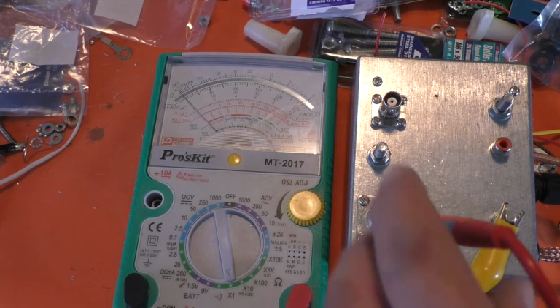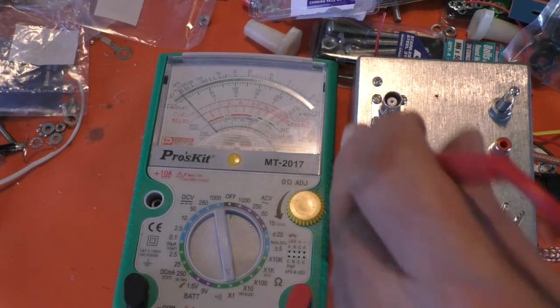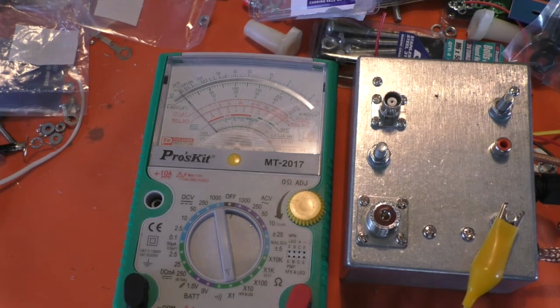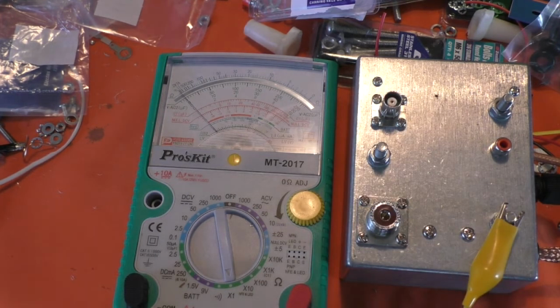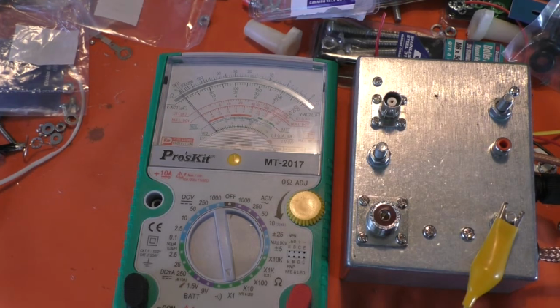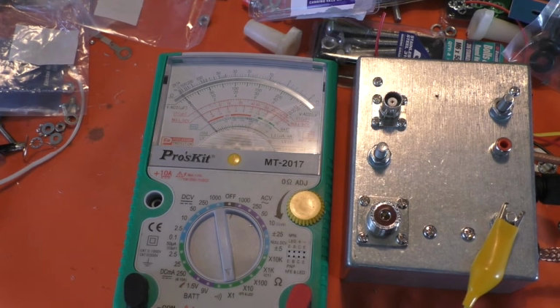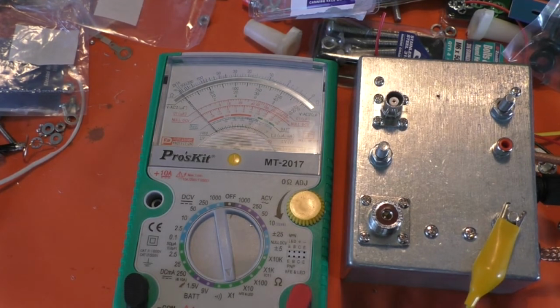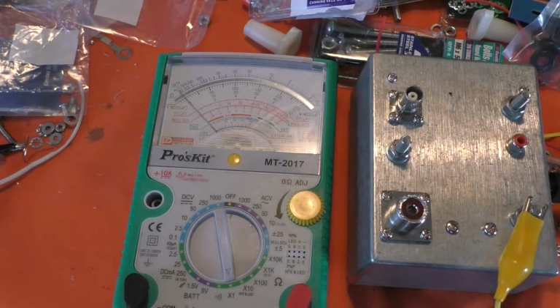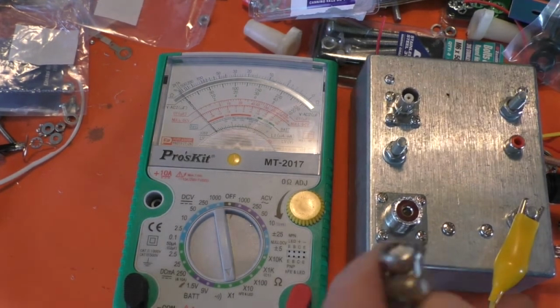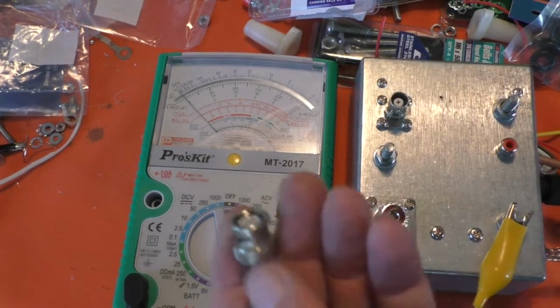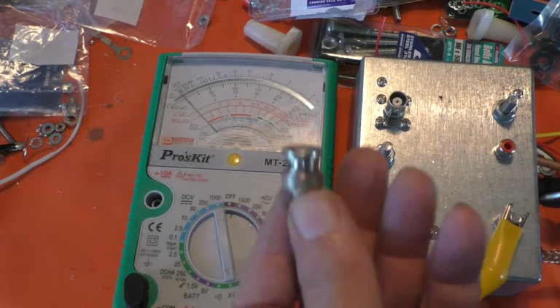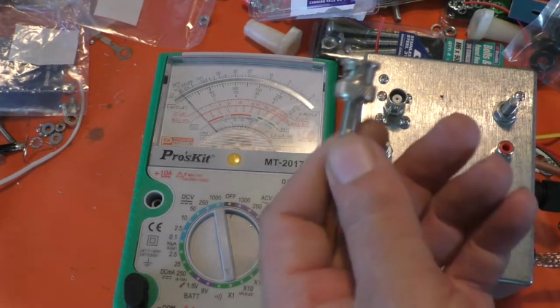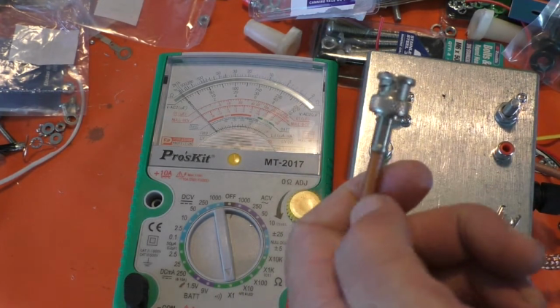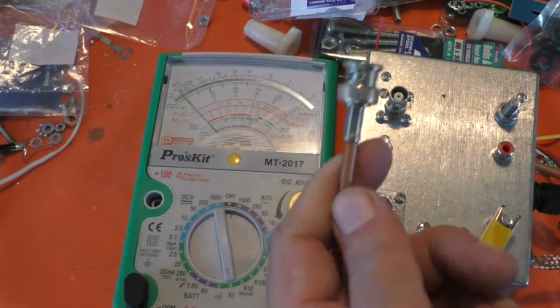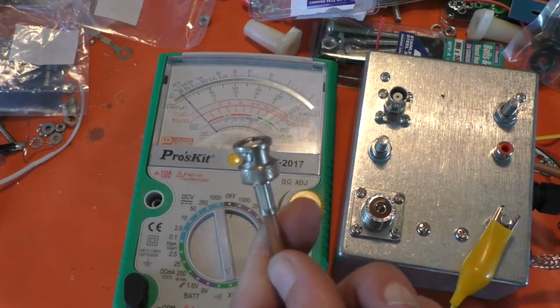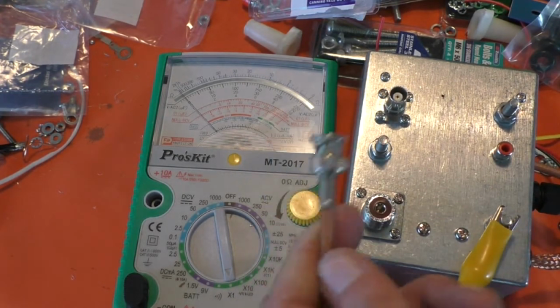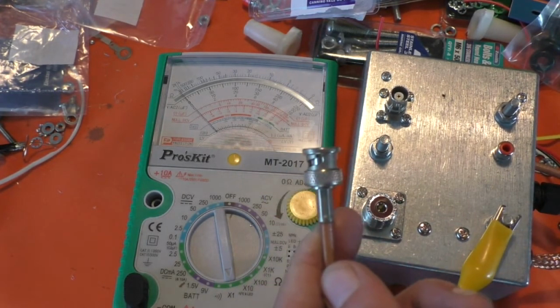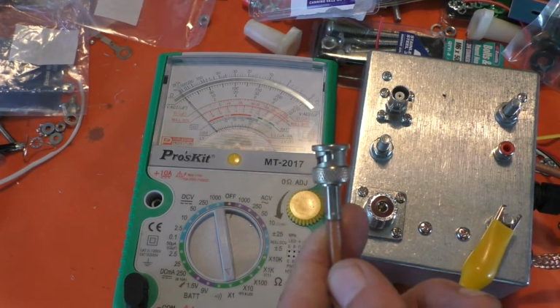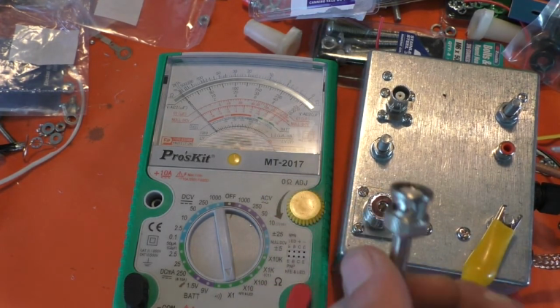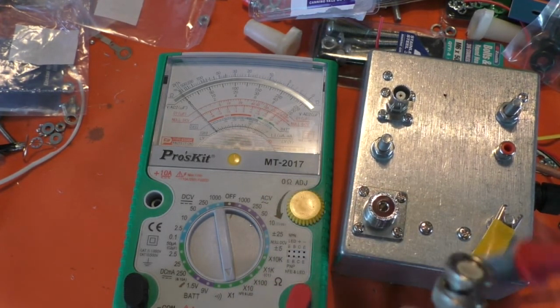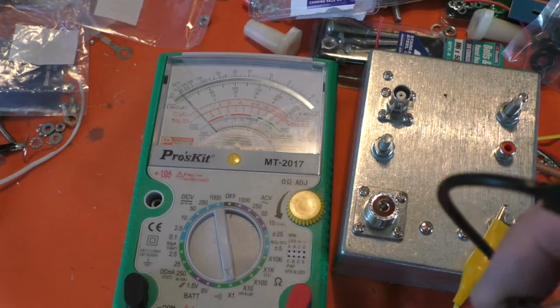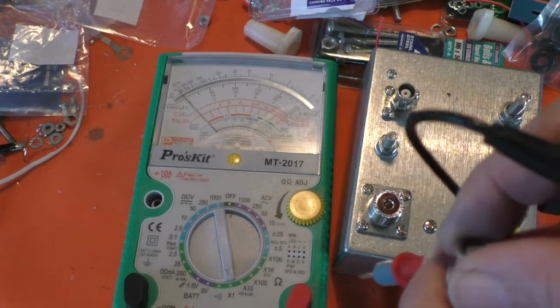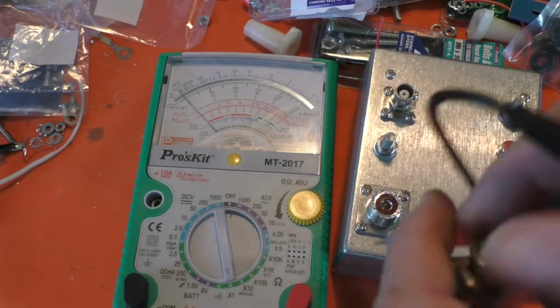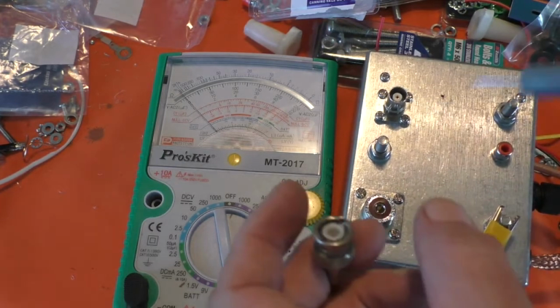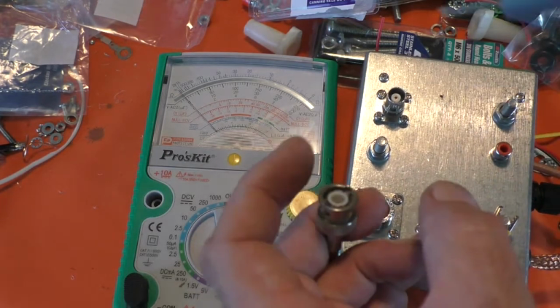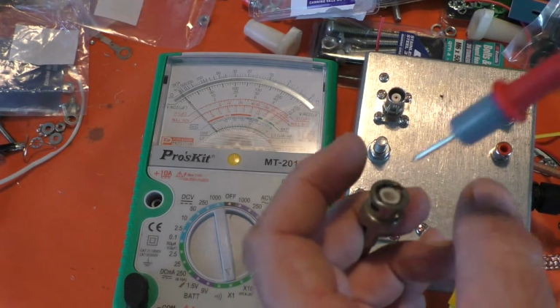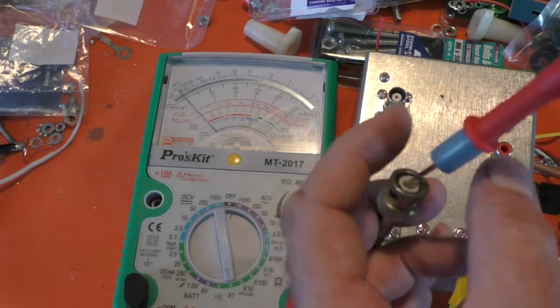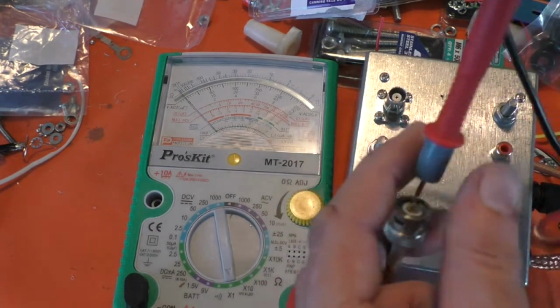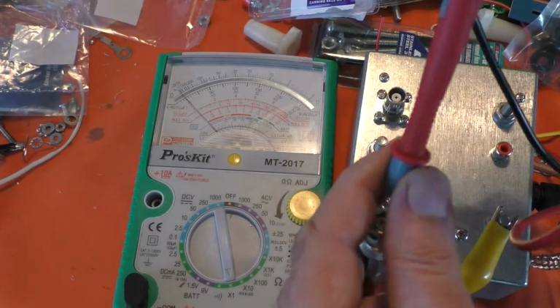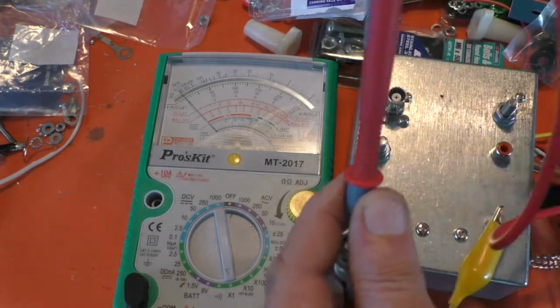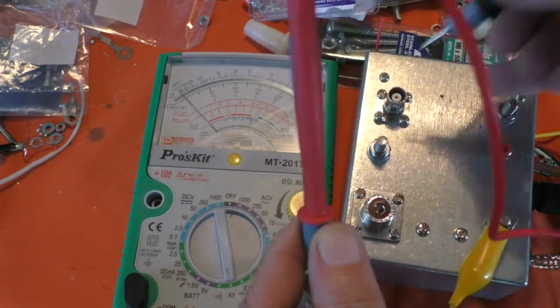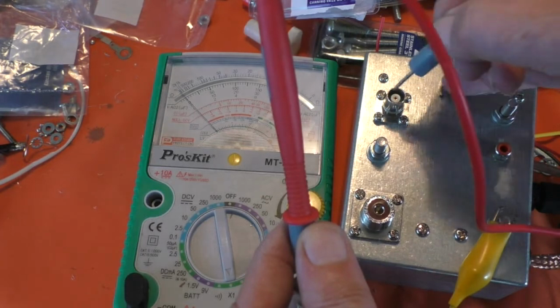And this one is the RF input. Because remember it's all modular, this thing. So the input tuning circuit is going to be a module, so that will go on to that, and that will go to there.